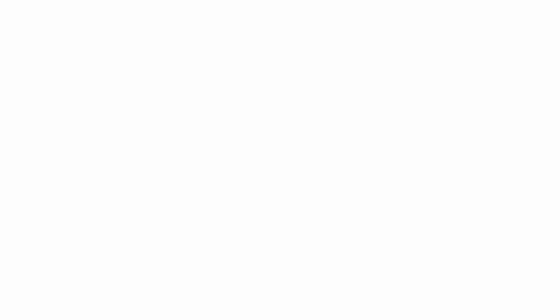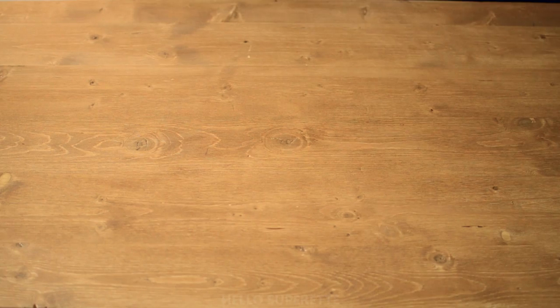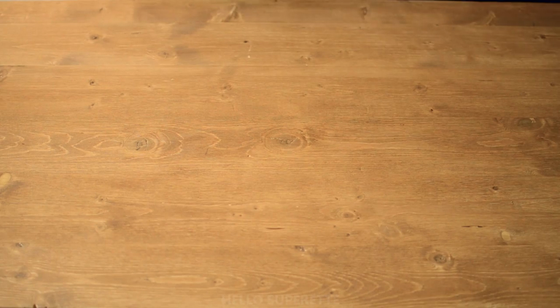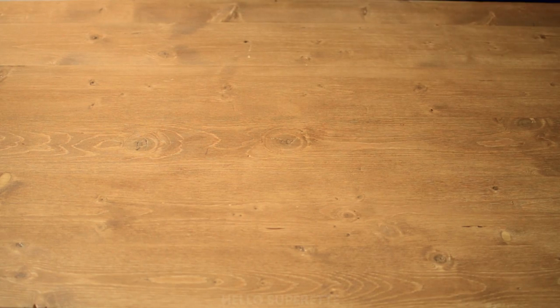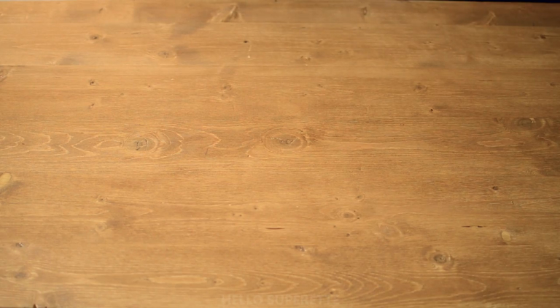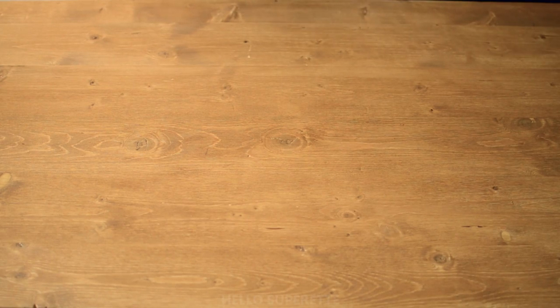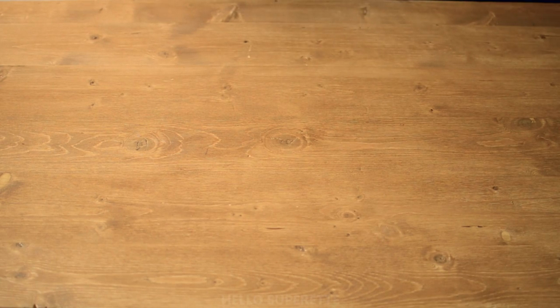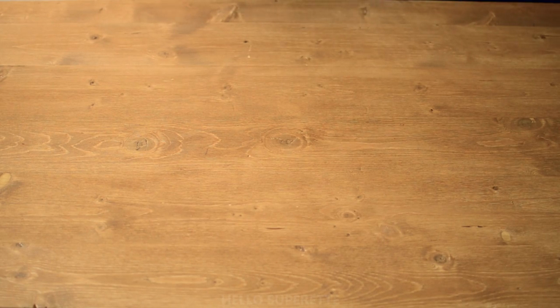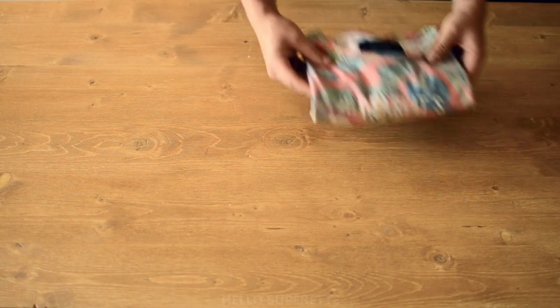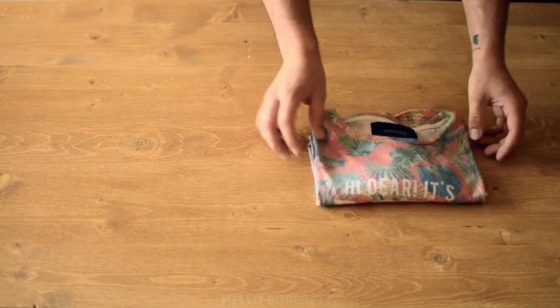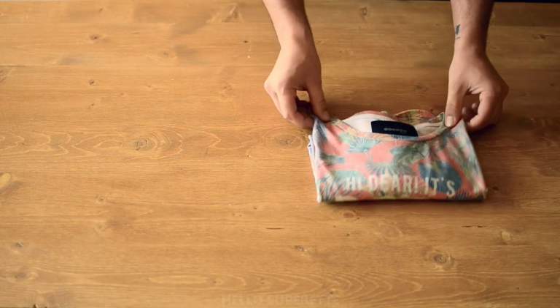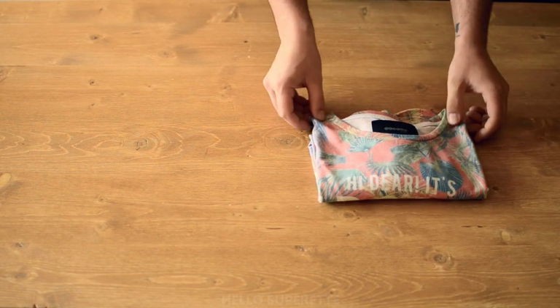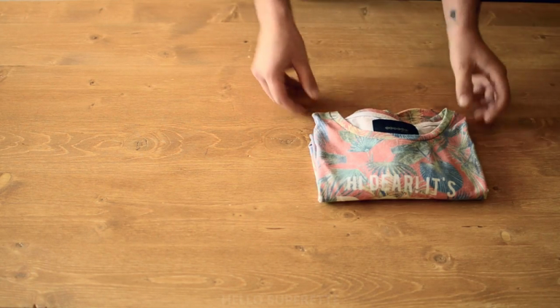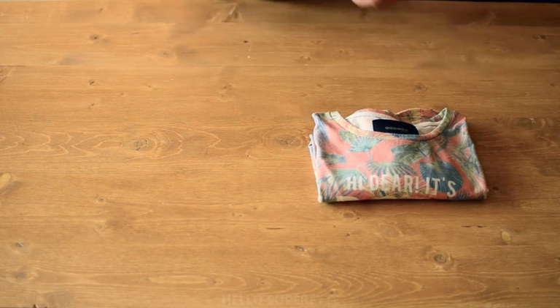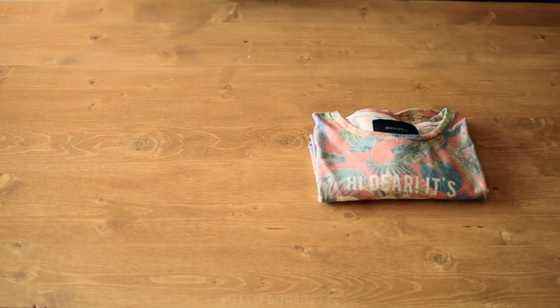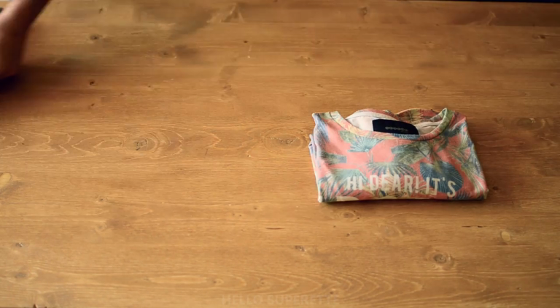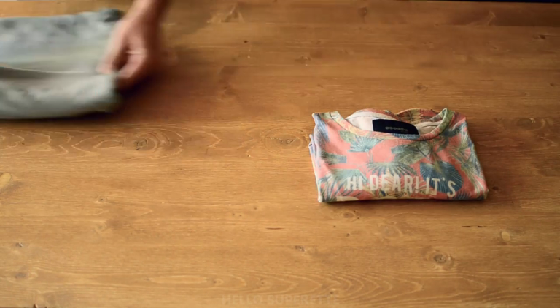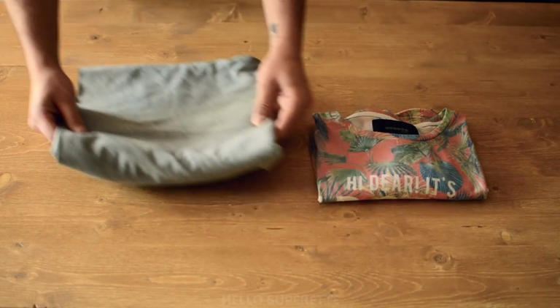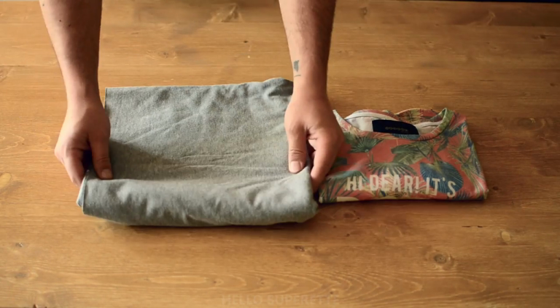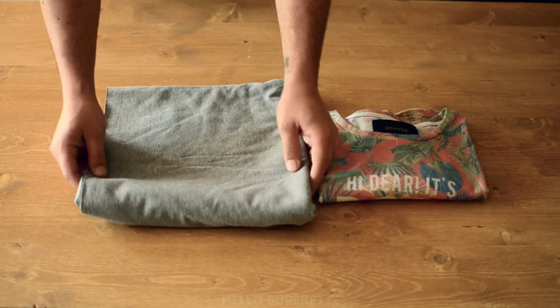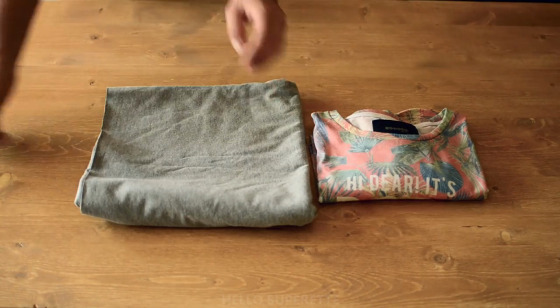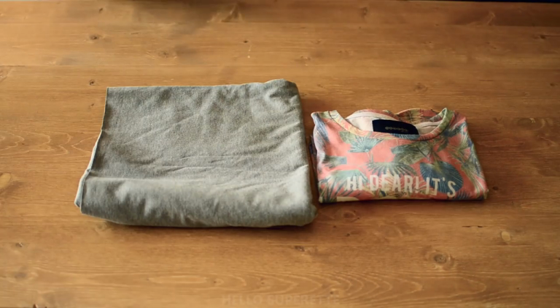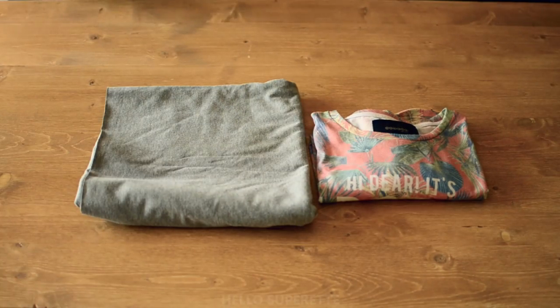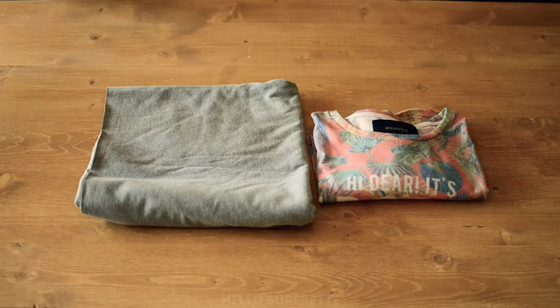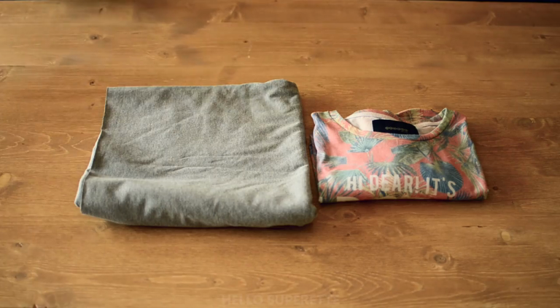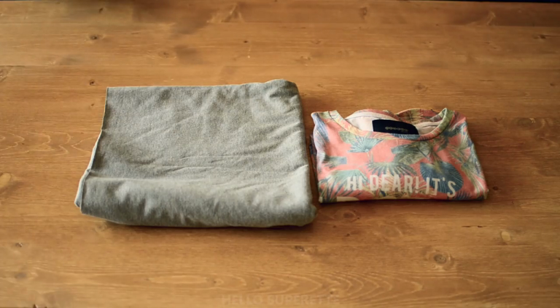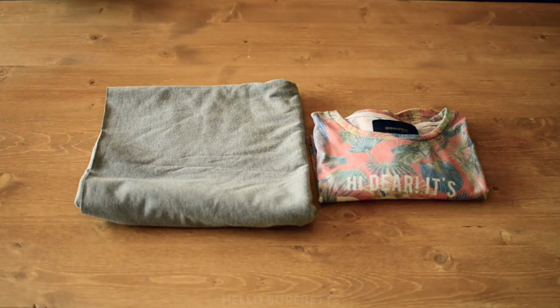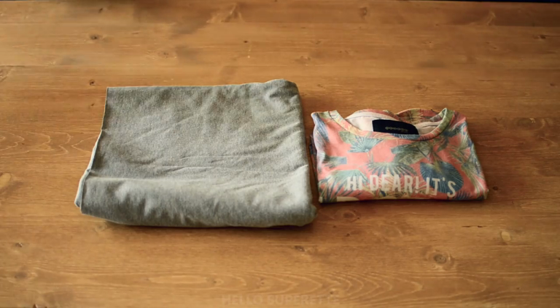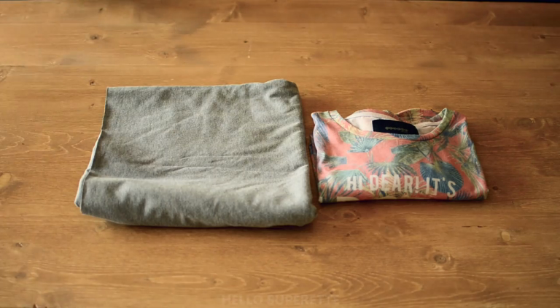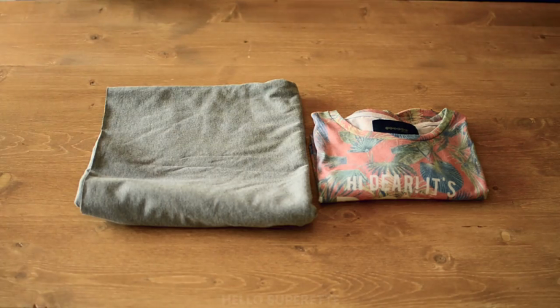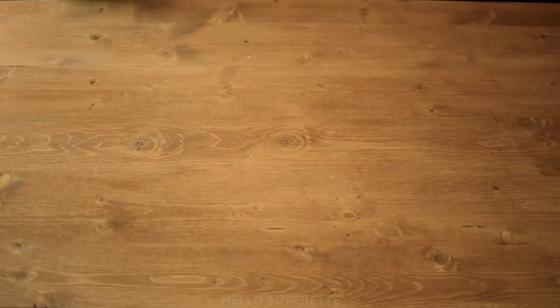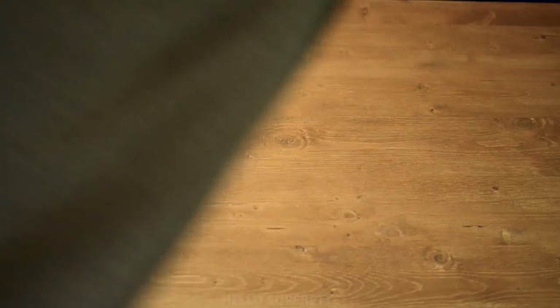Pour réaliser ce t-shirt, il vous faudra un t-shirt à vous qui vous va bien et du tissu. Nous, on a utilisé 1m10 pour un t-shirt de taille L.